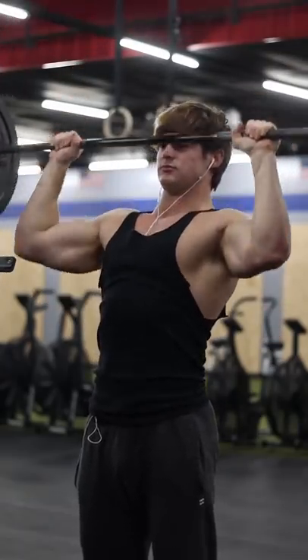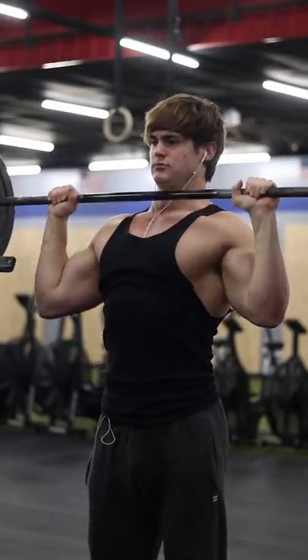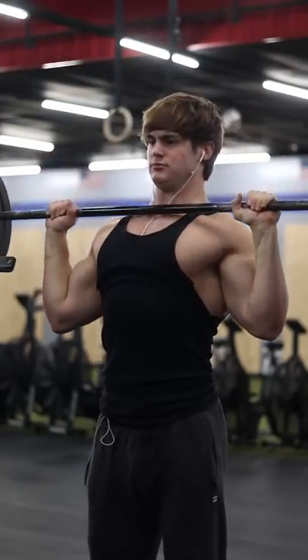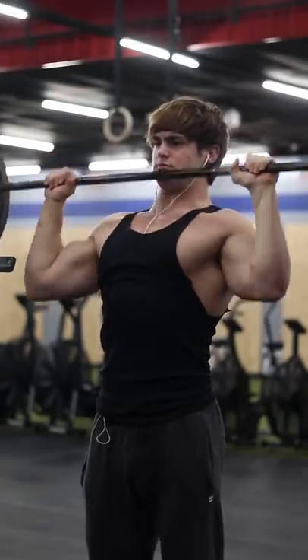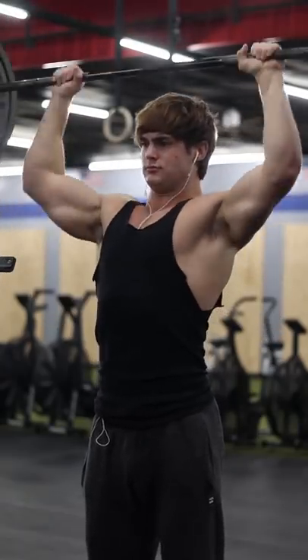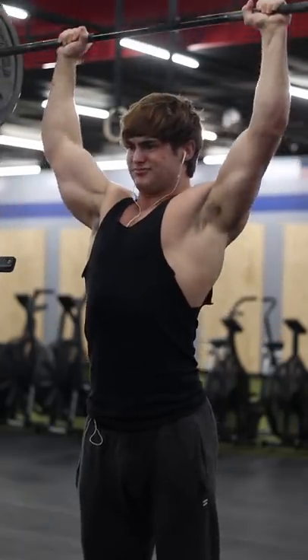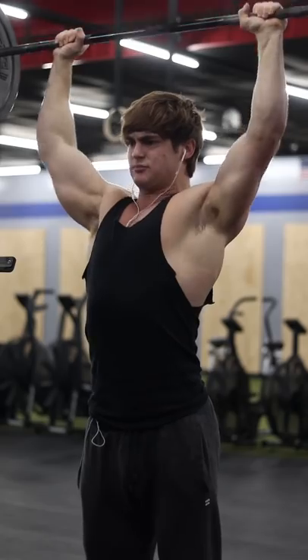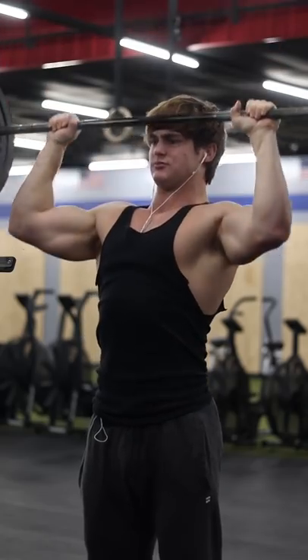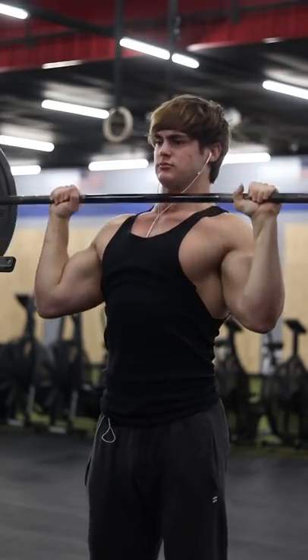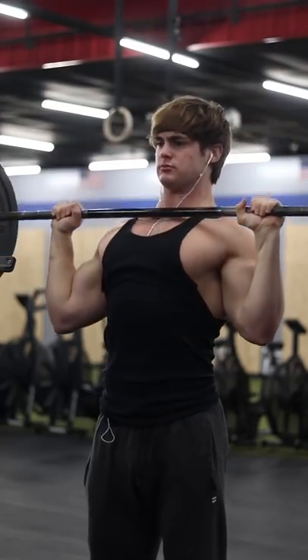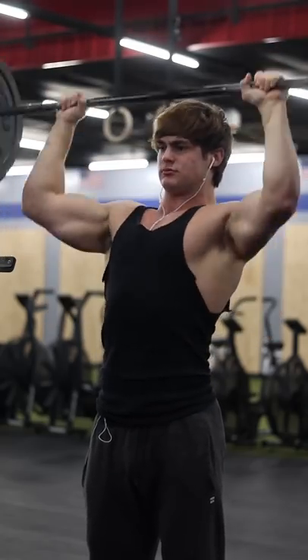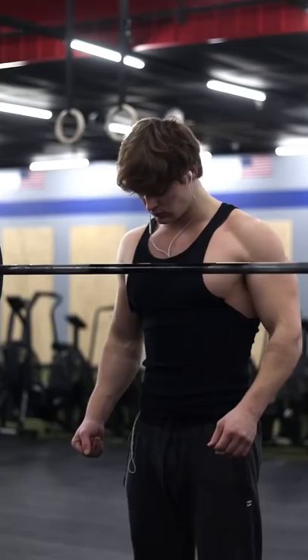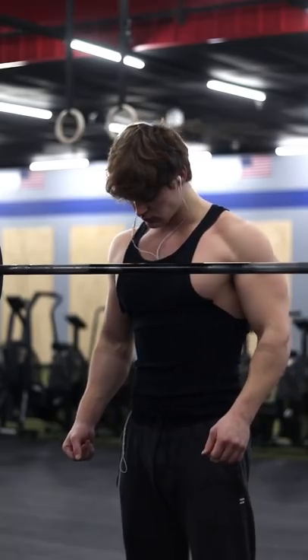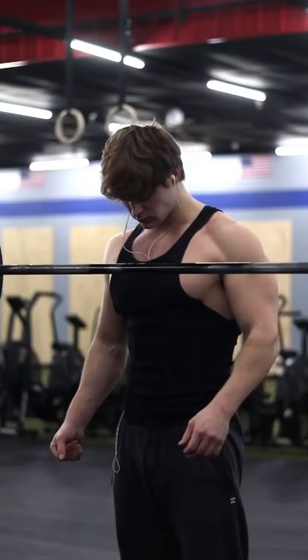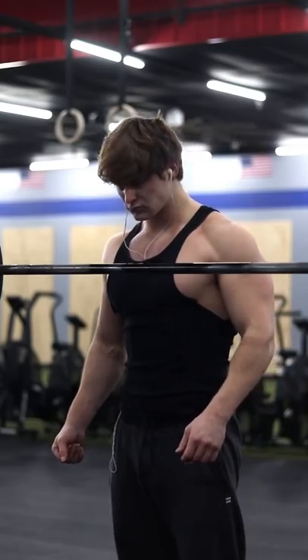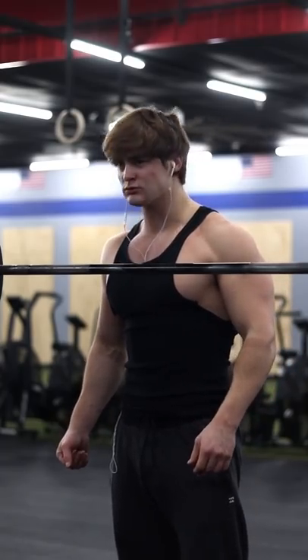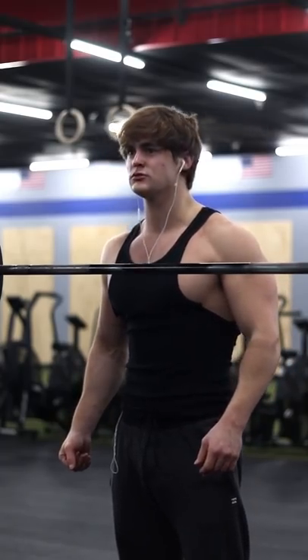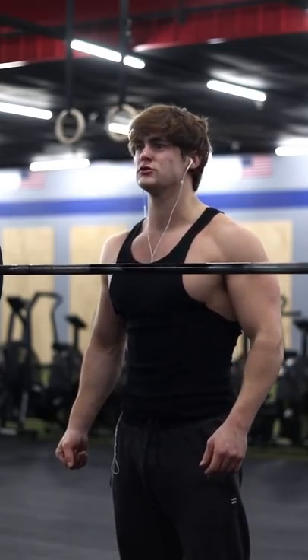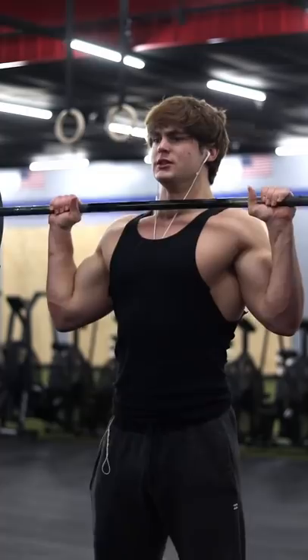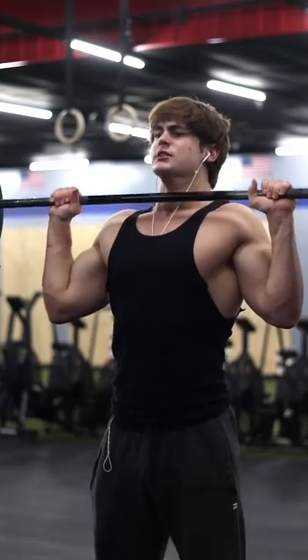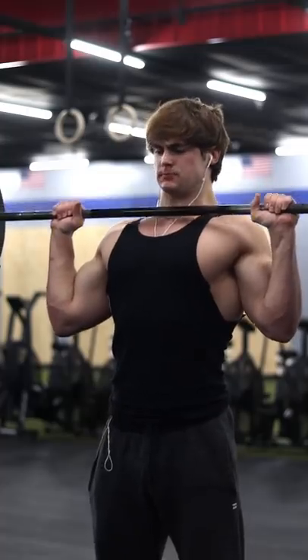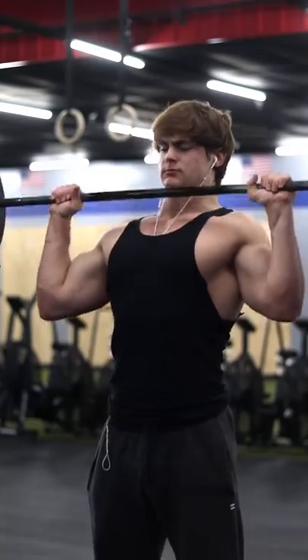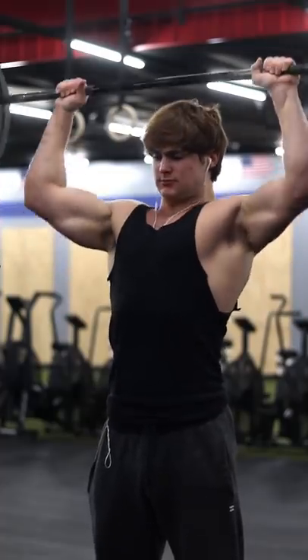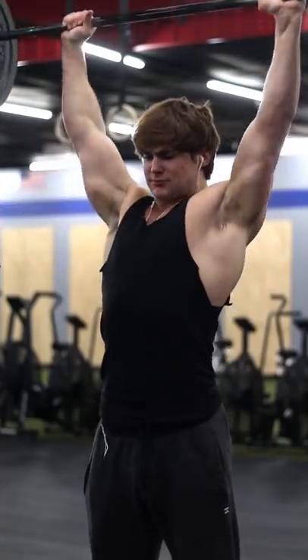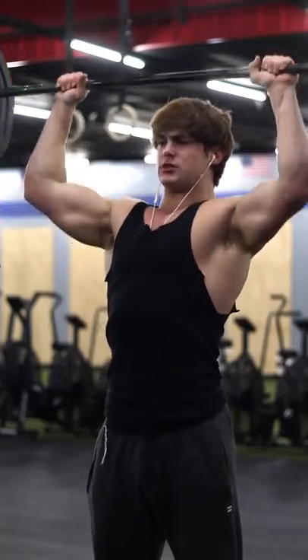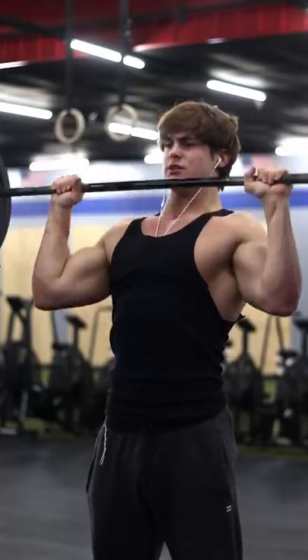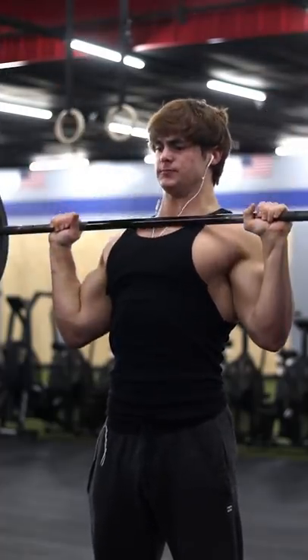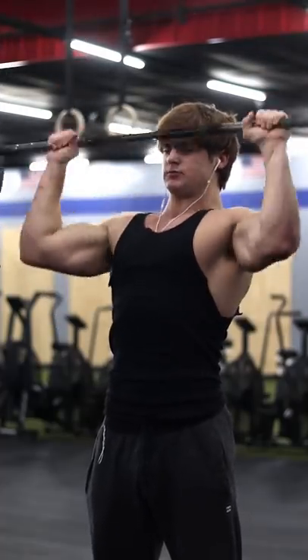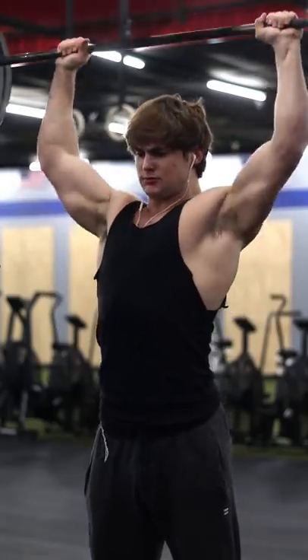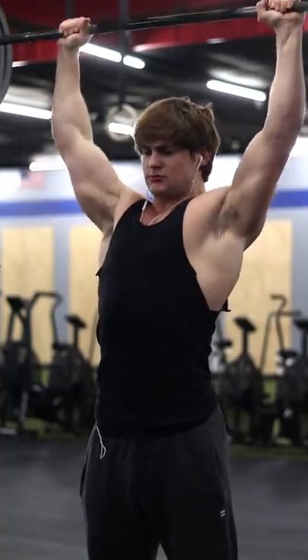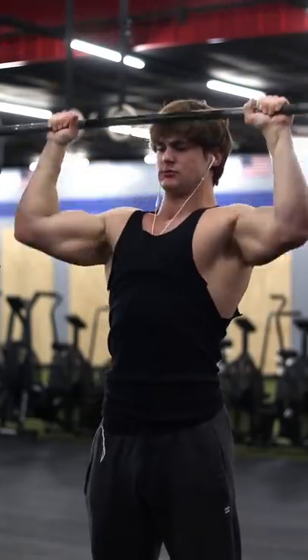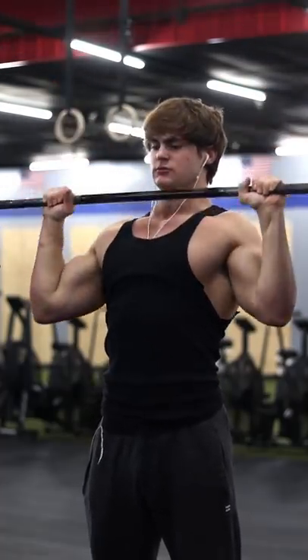Whenever I'm training with someone and I suggest we do OHP, the first thing they ask me is, what is that? And then when I explain OHP stands for overhead press, they tell me they've never done it. Everyone is keen to bench, squat, and deadlift, but when you look at who's overhead pressing...